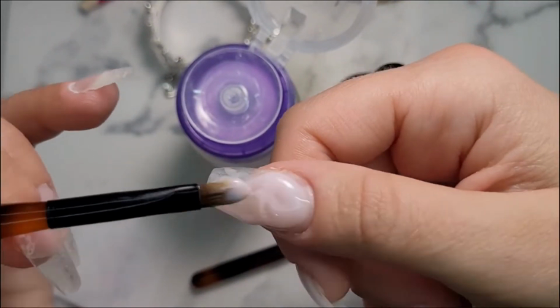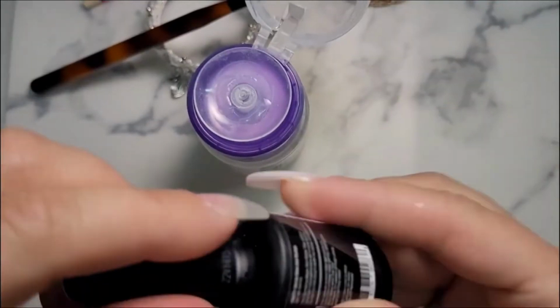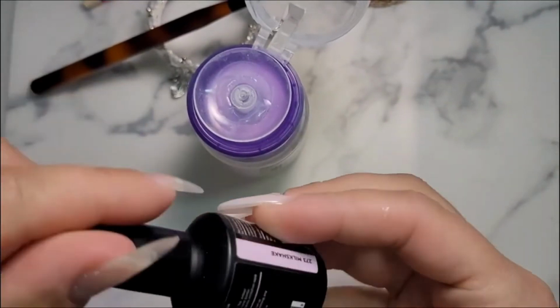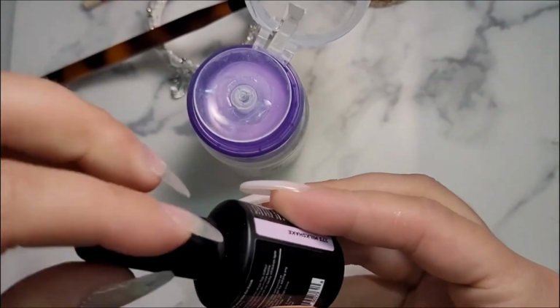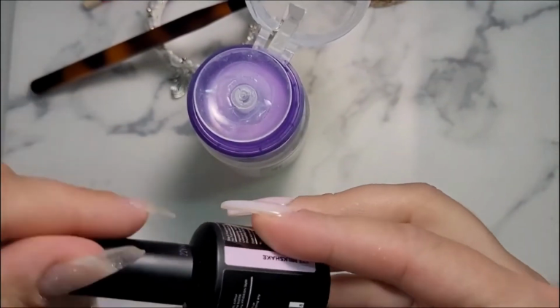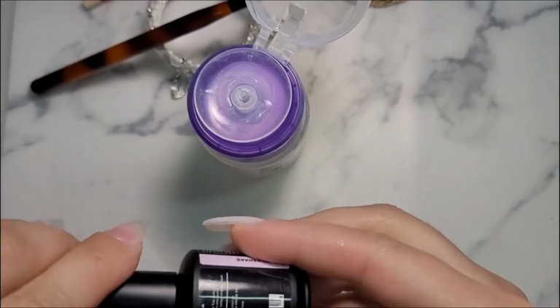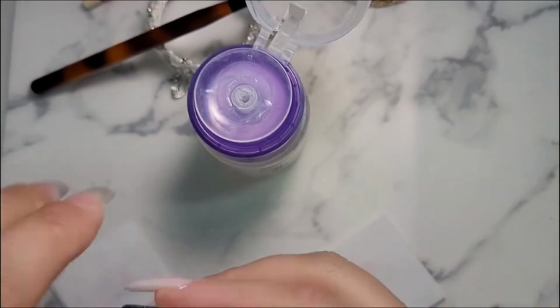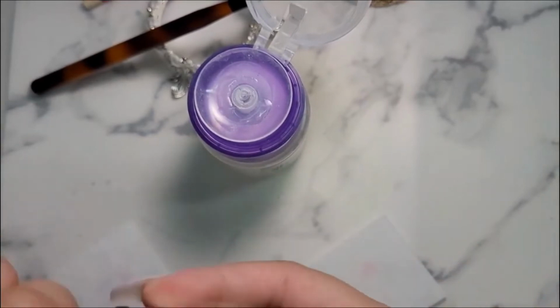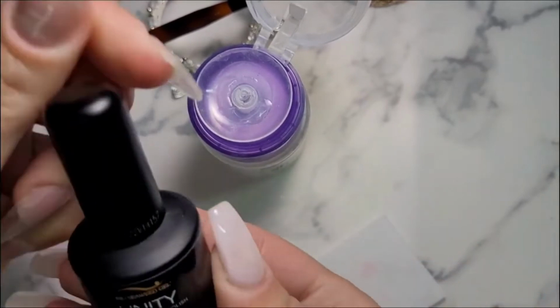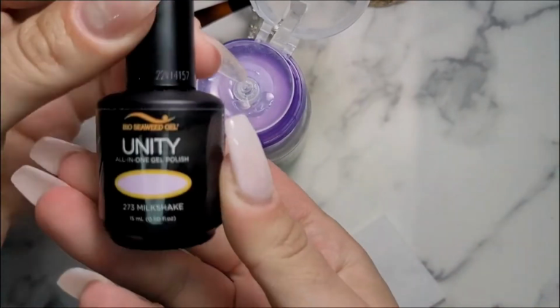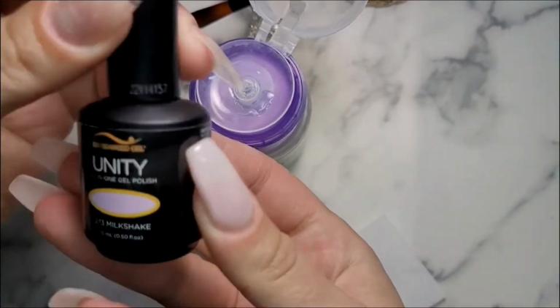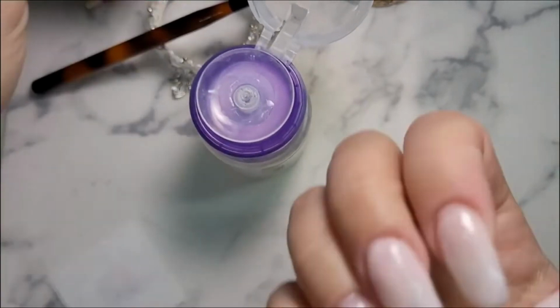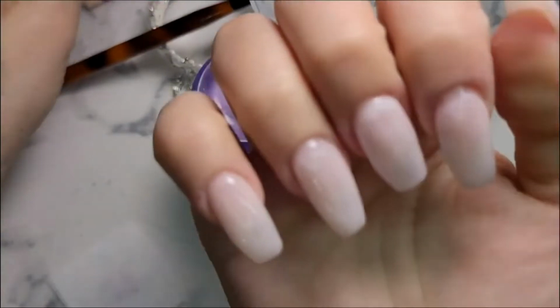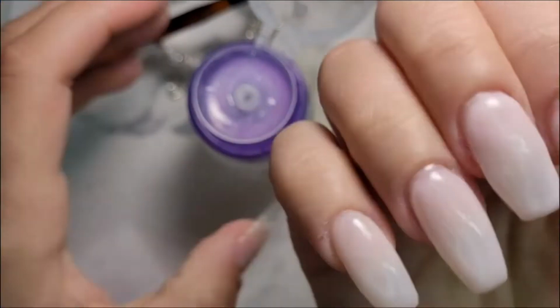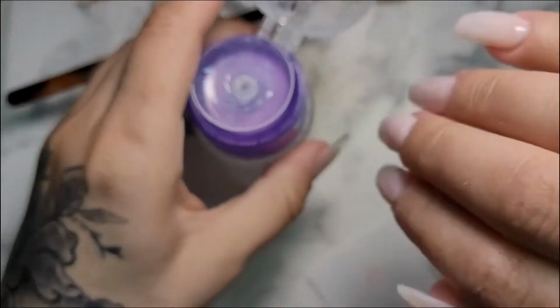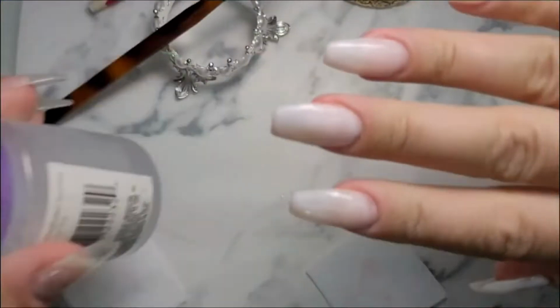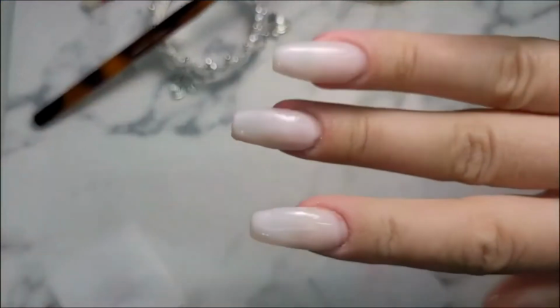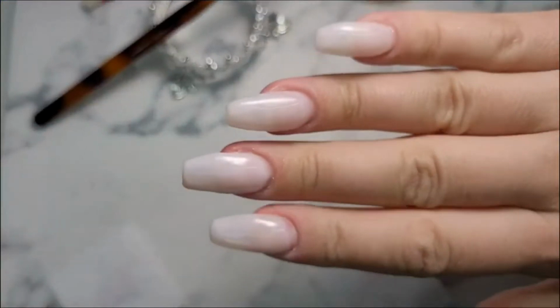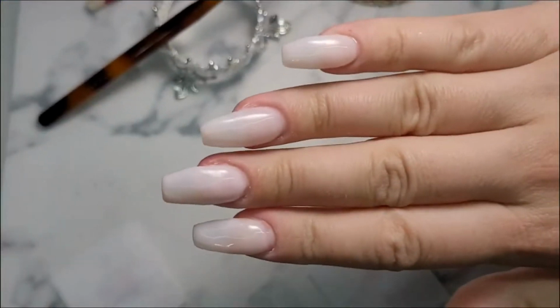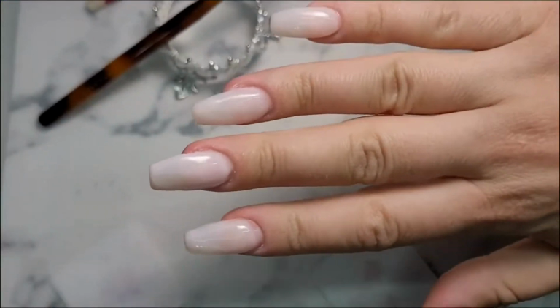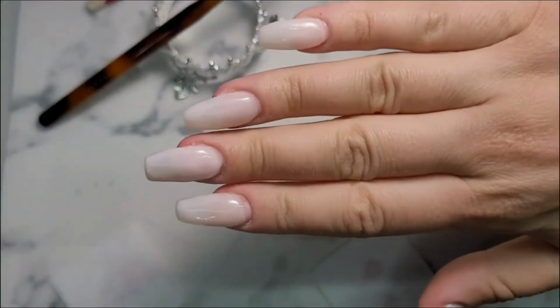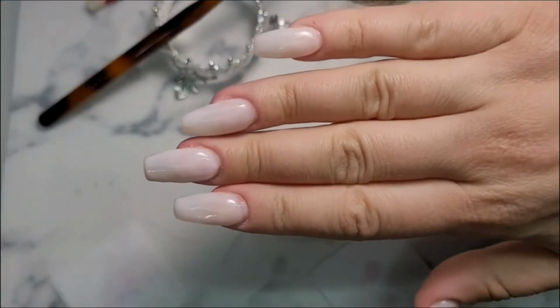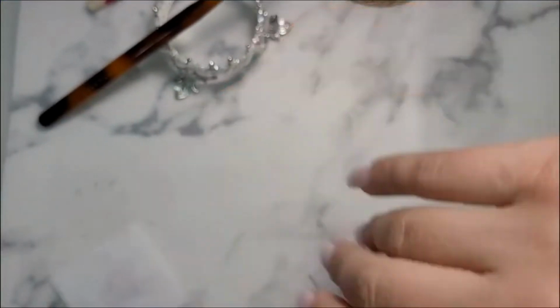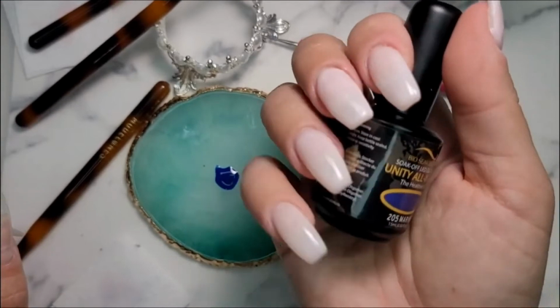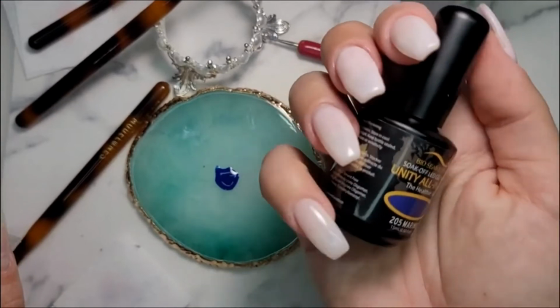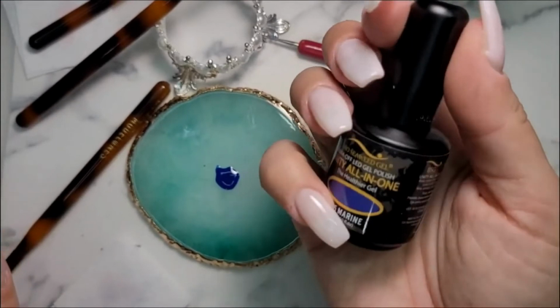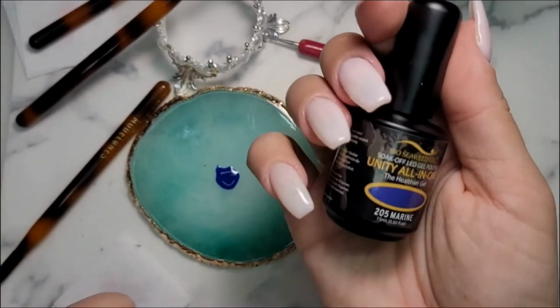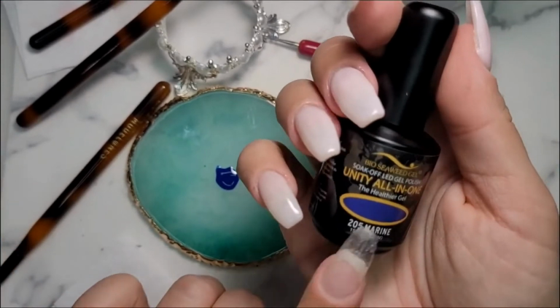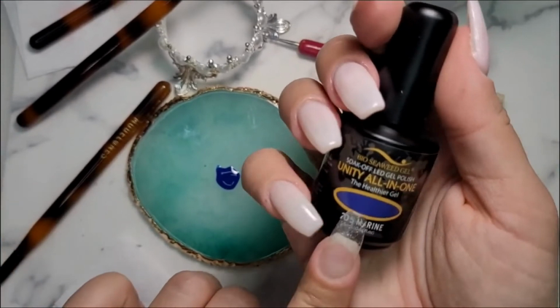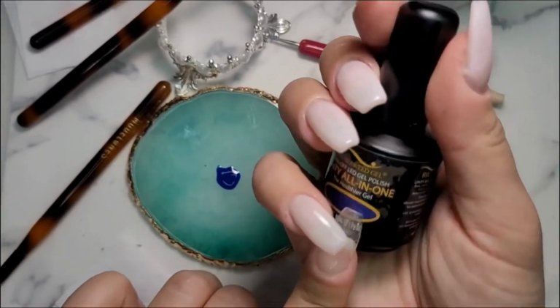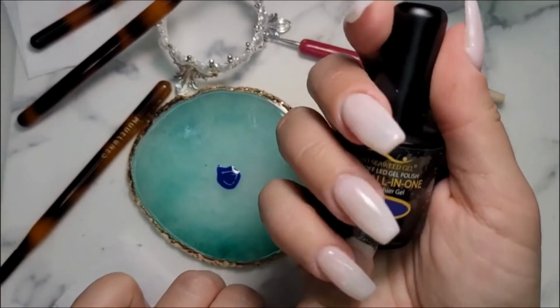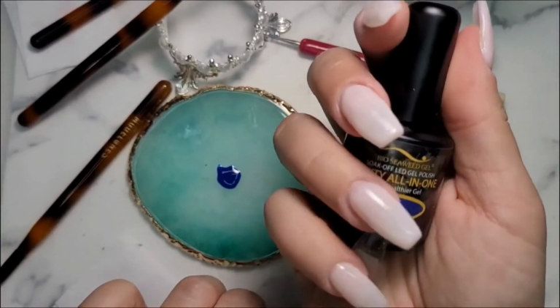I think I am done with my Milkshake — I think it came out pretty good. Guys, I am going to get into some nail art now. I'm using Marine; it's a really pretty navy blue.